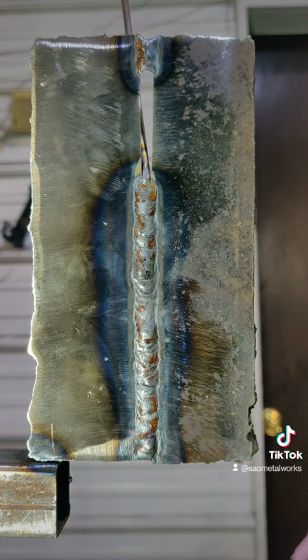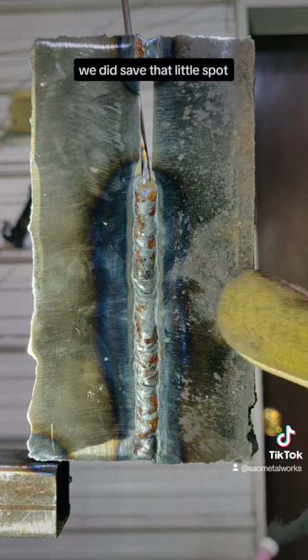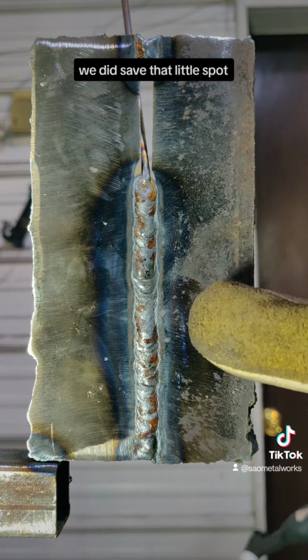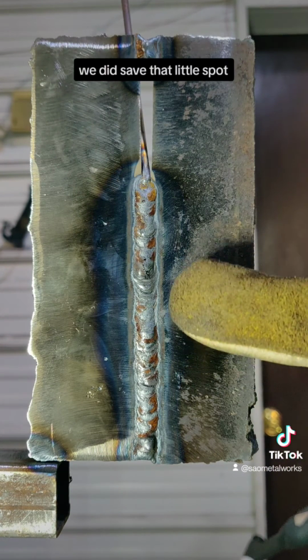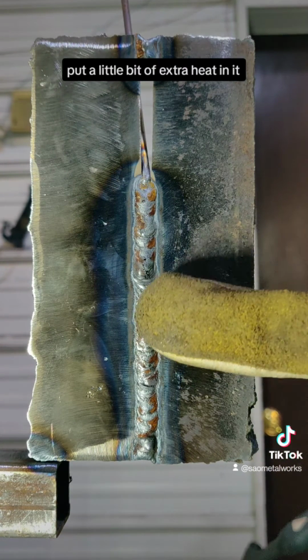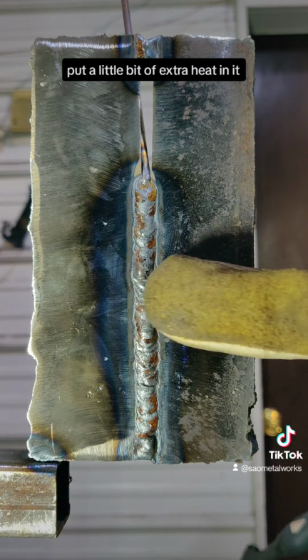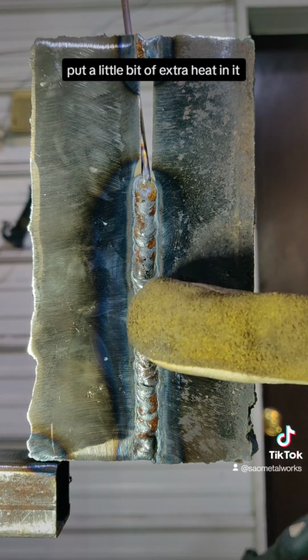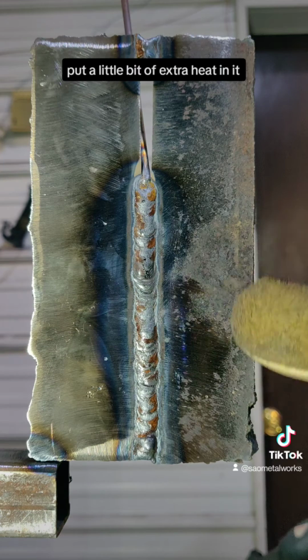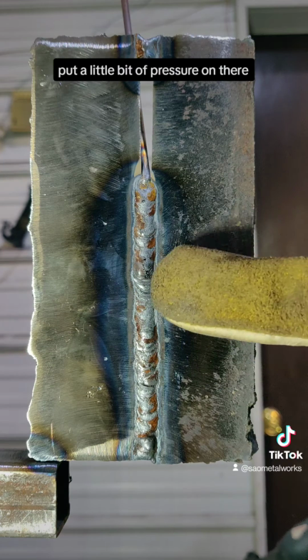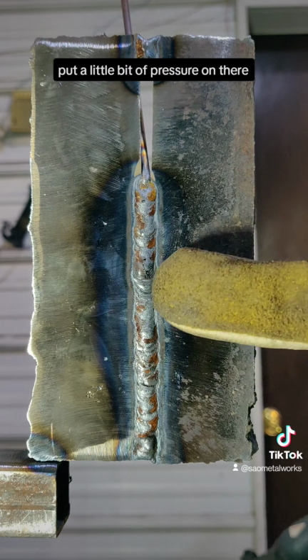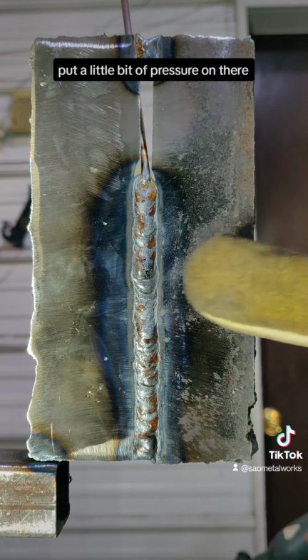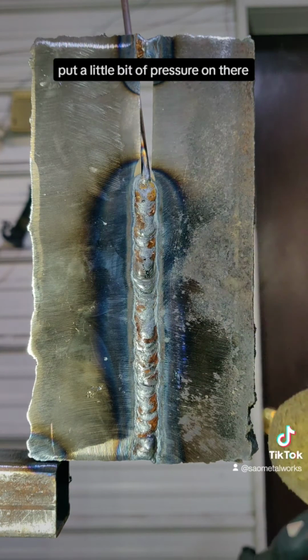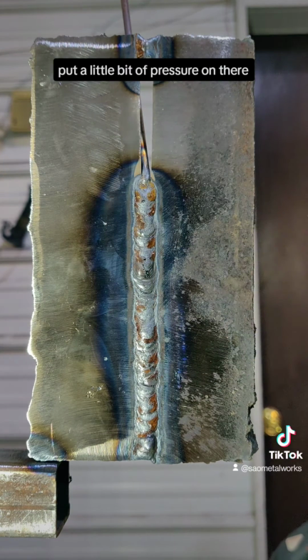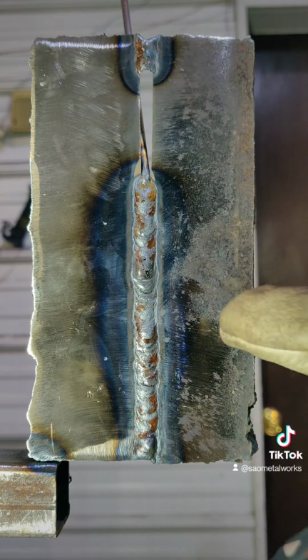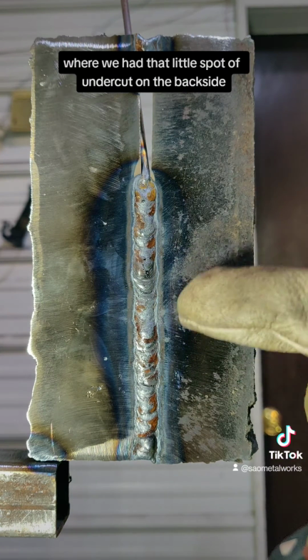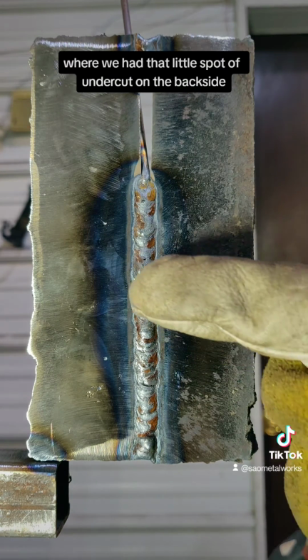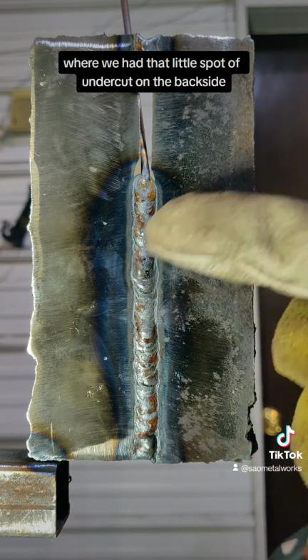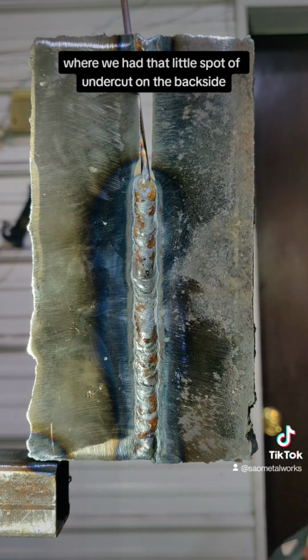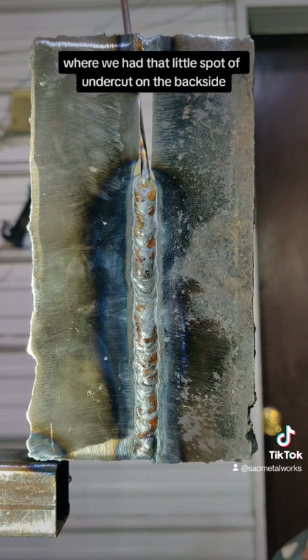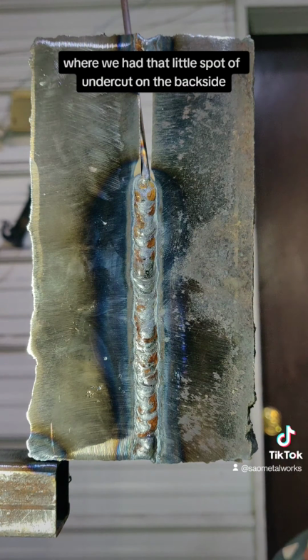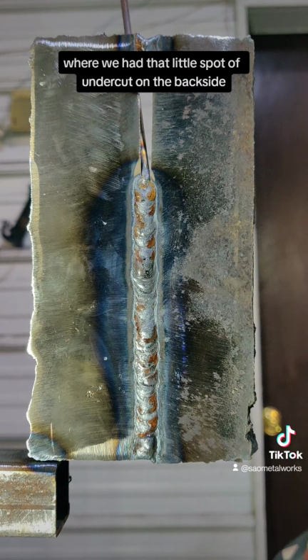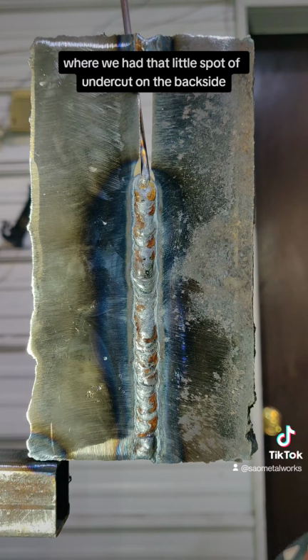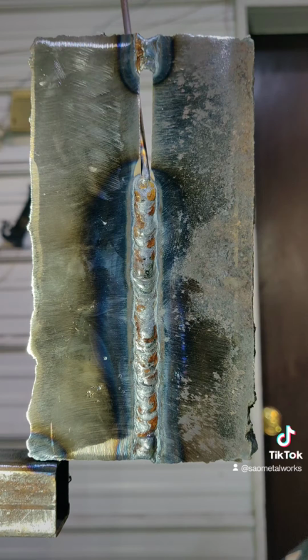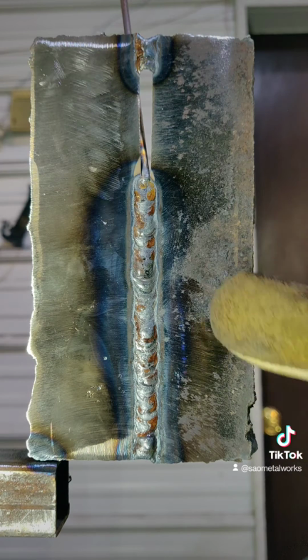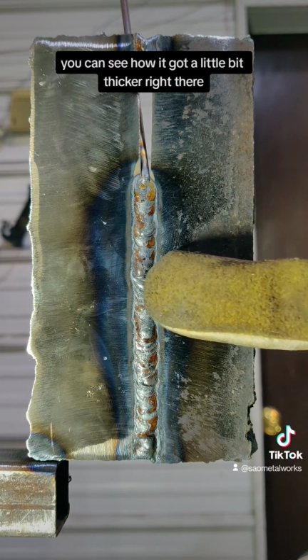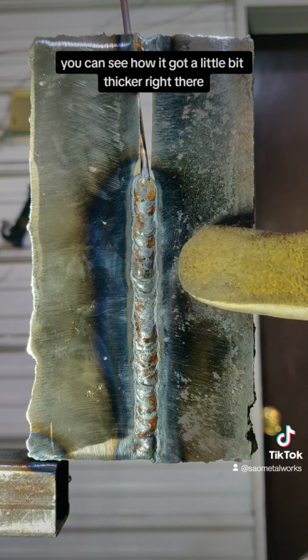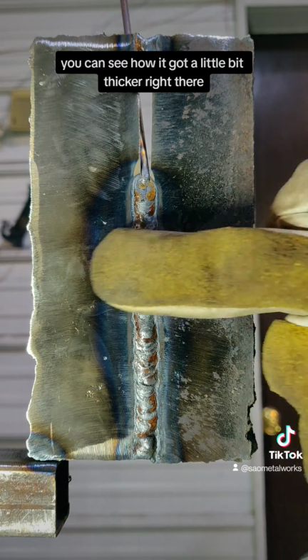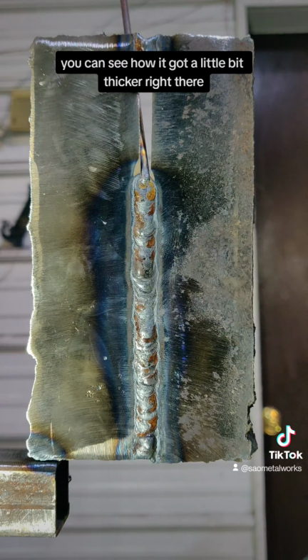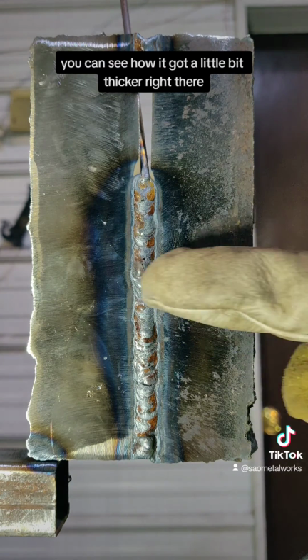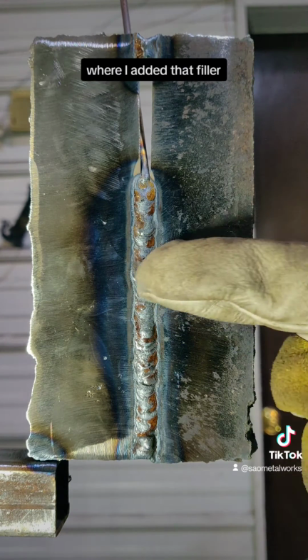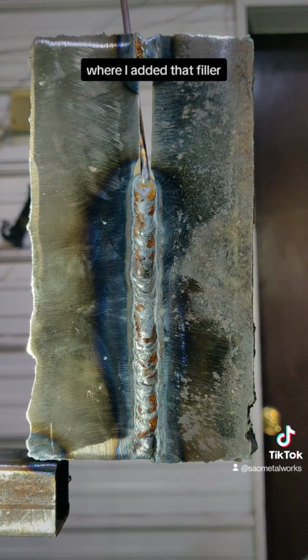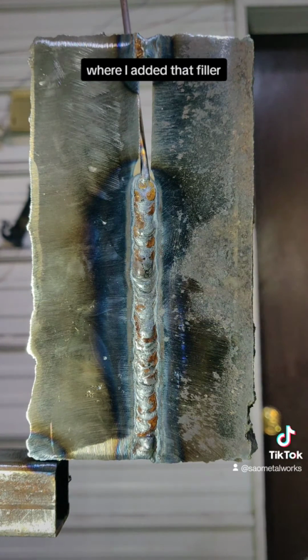We did save that little spot — put a little bit of extra heat in it, put a little bit of pressure on there where we had that little spot of undercut on the backside. You can see how it got a little bit thicker right there where I added that filler.